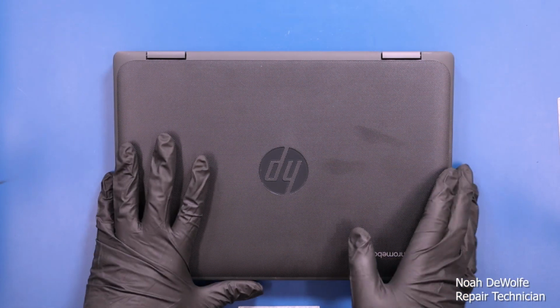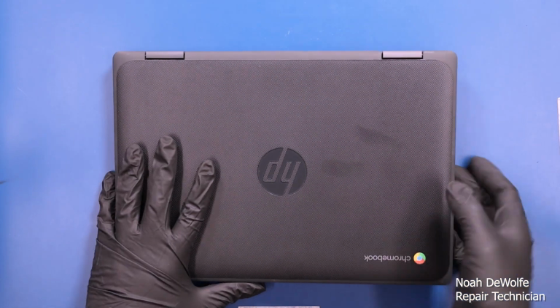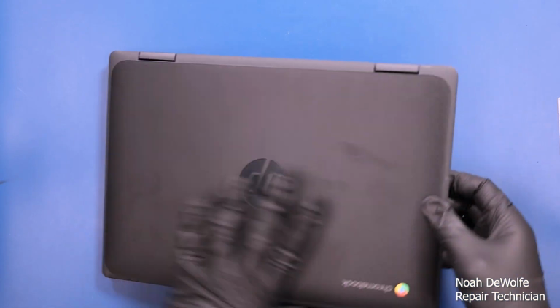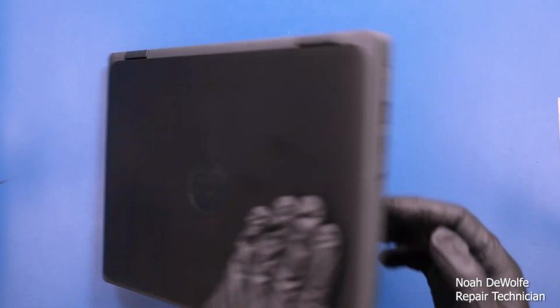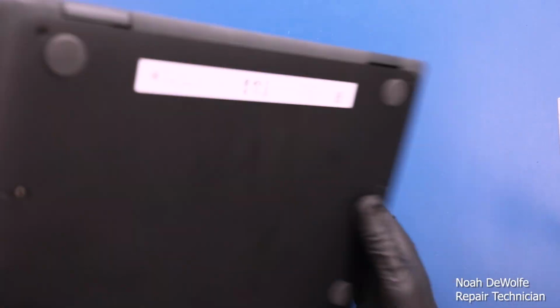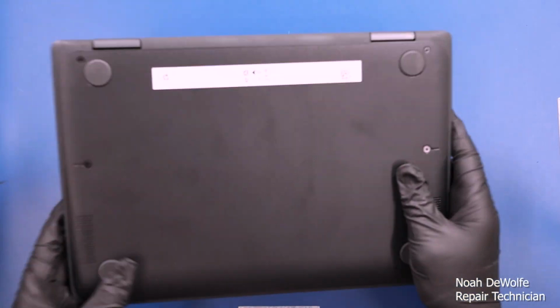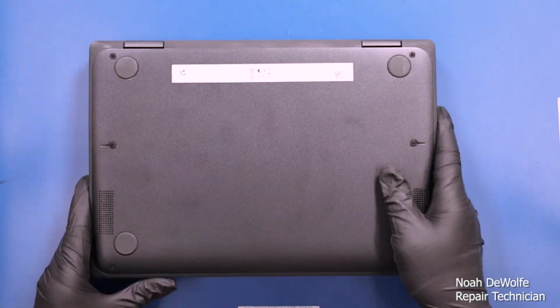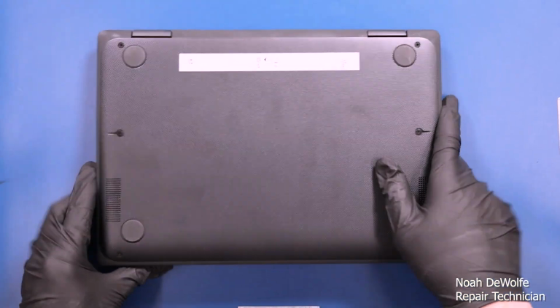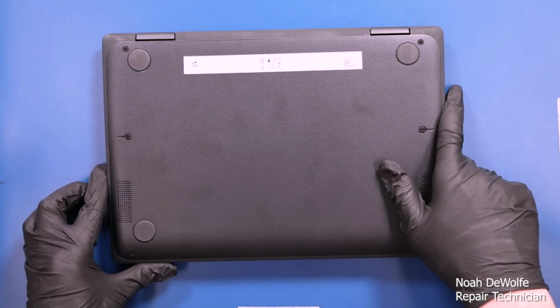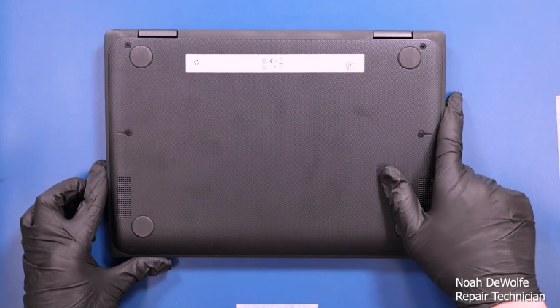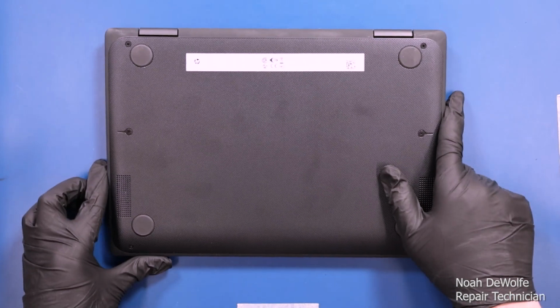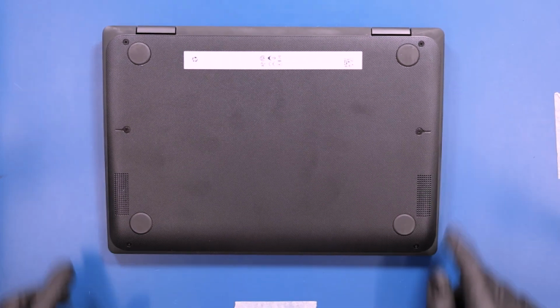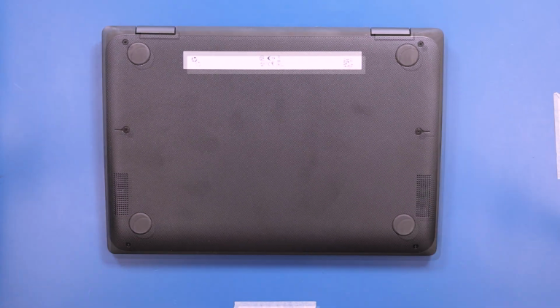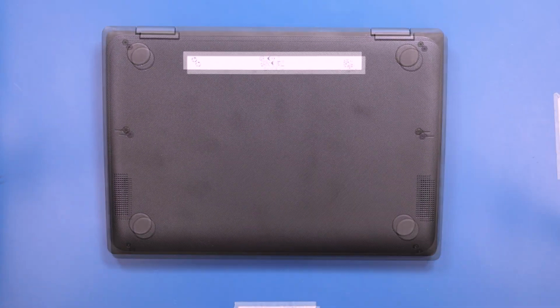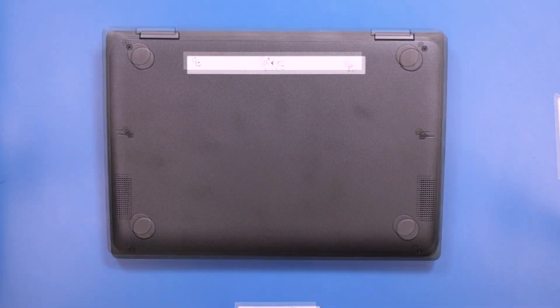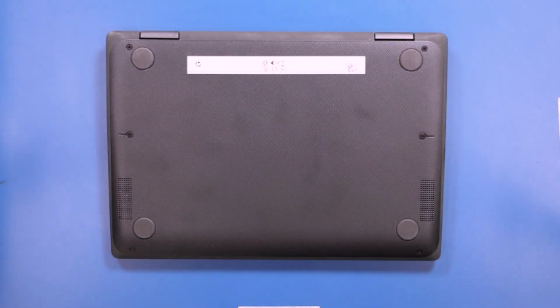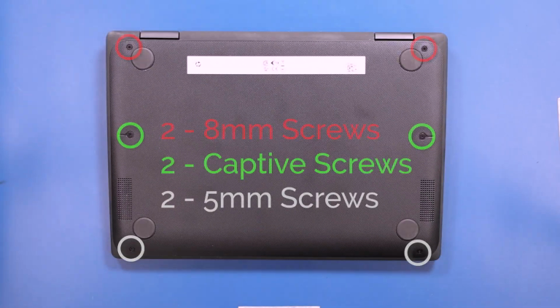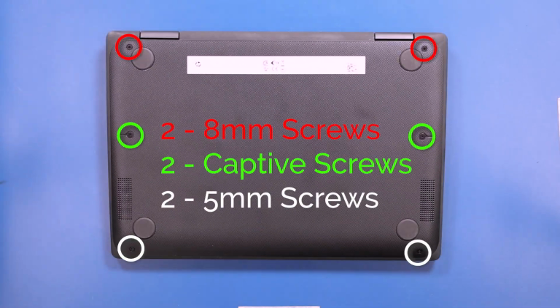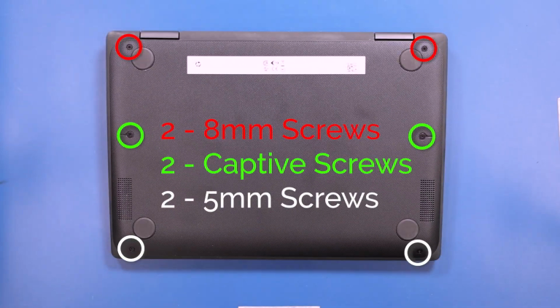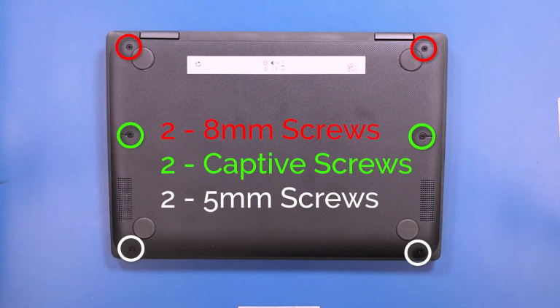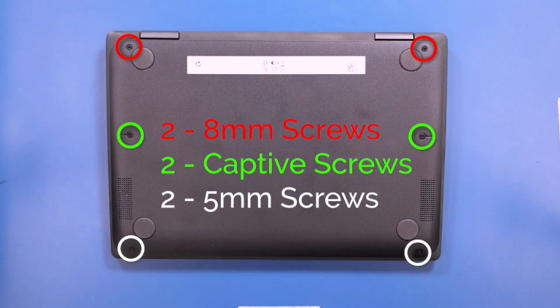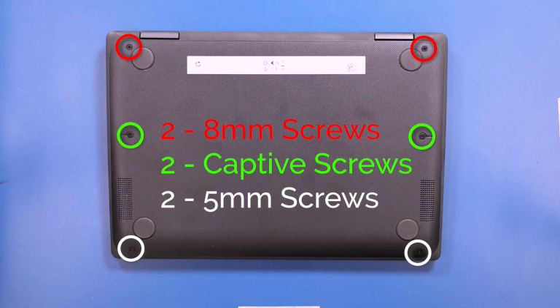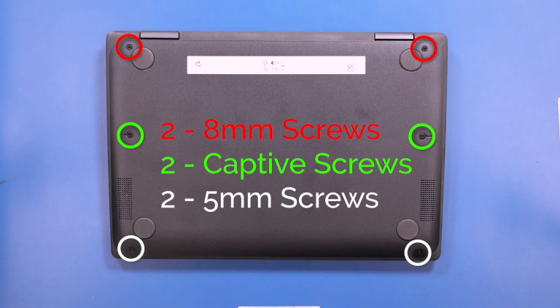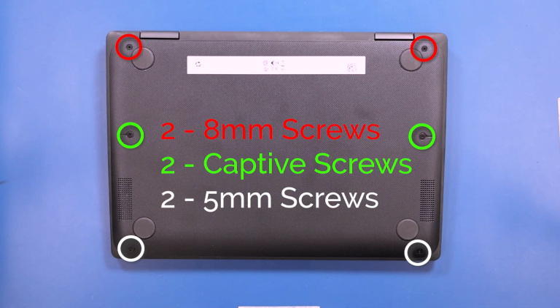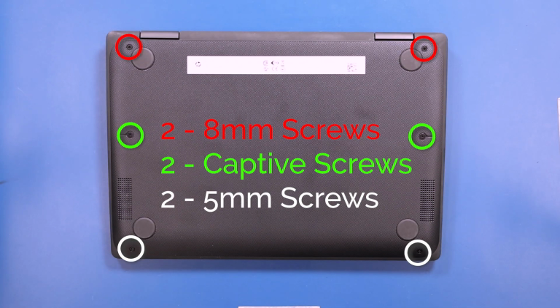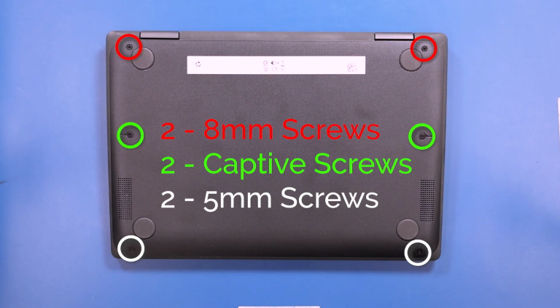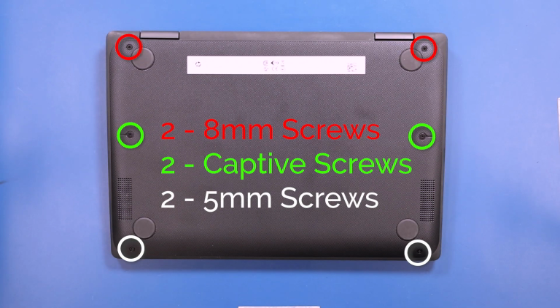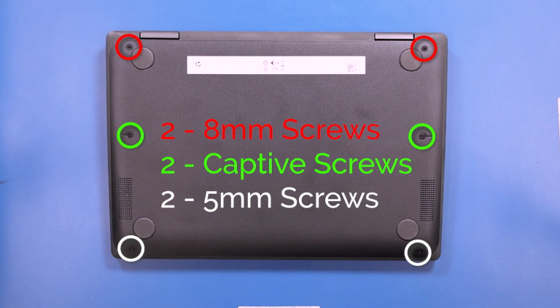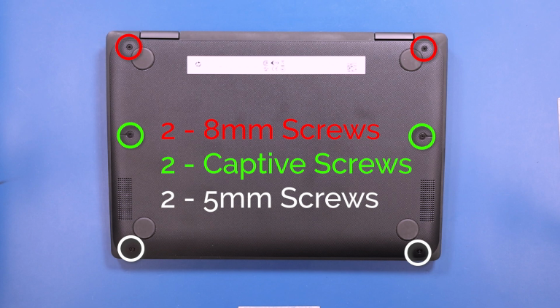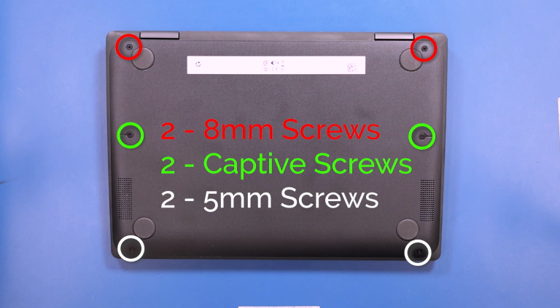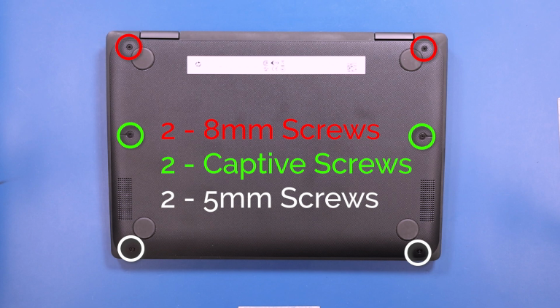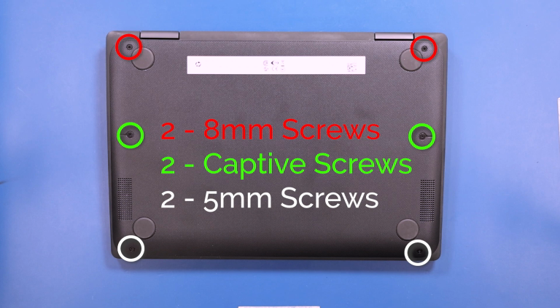Flip the unit over and remove two 8mm screws, two captive screws, and two 5mm screws.